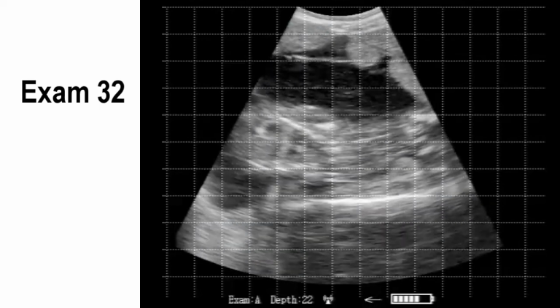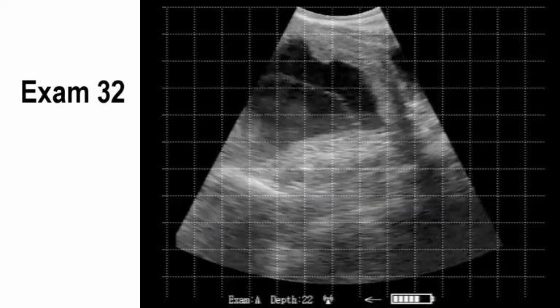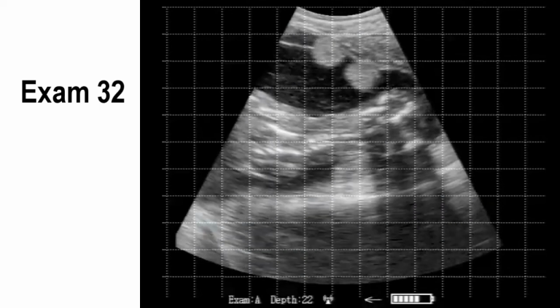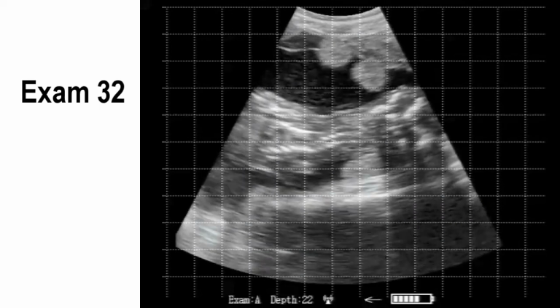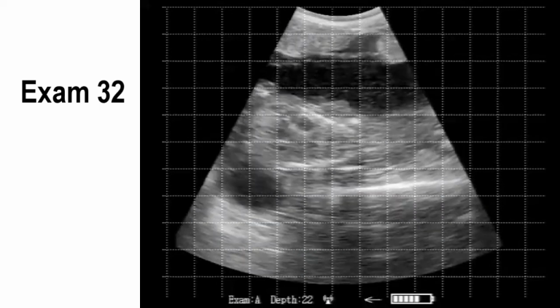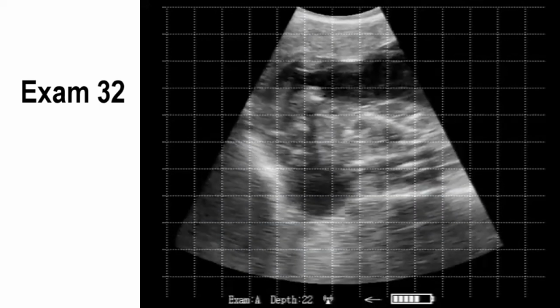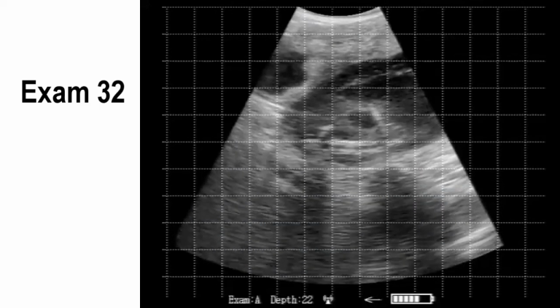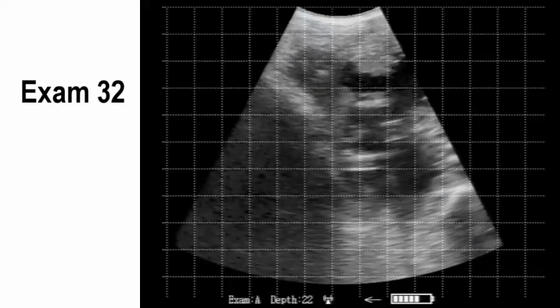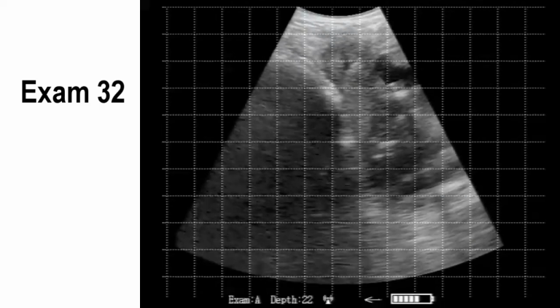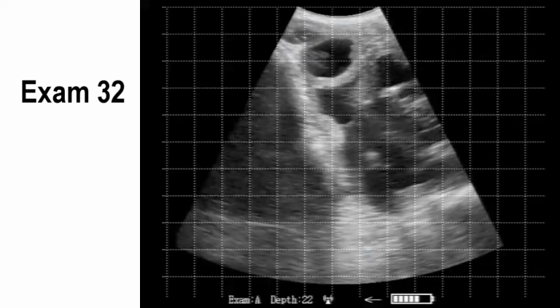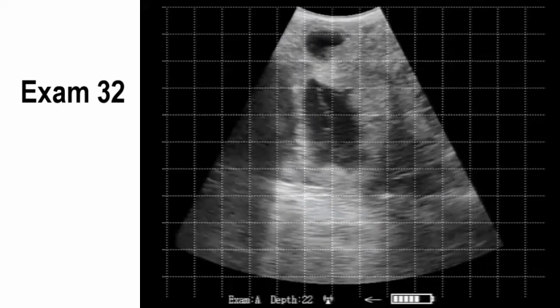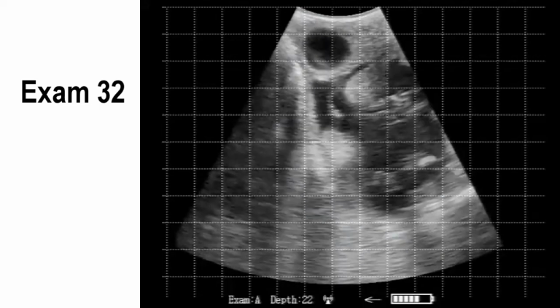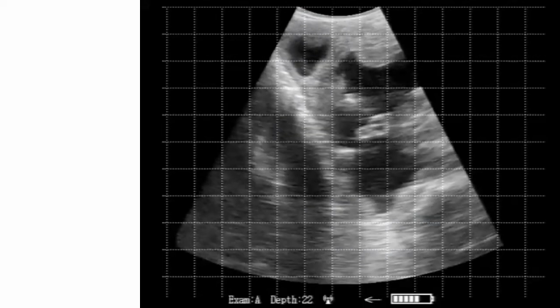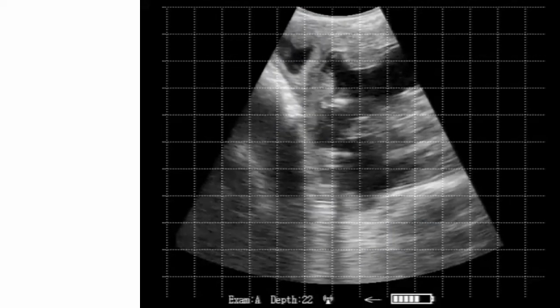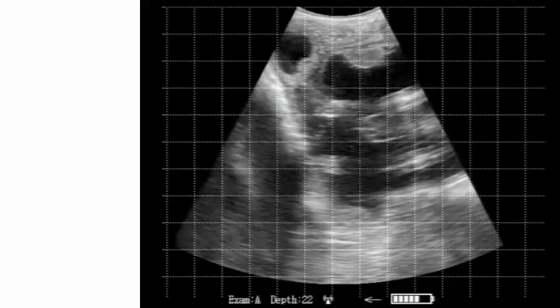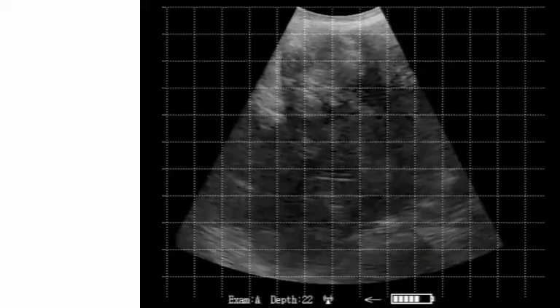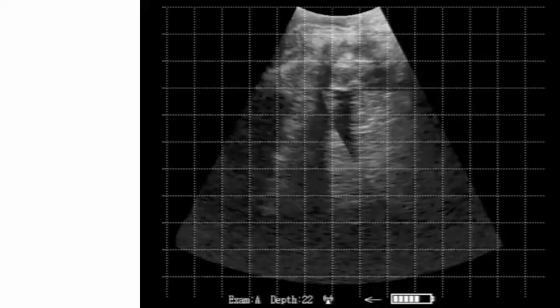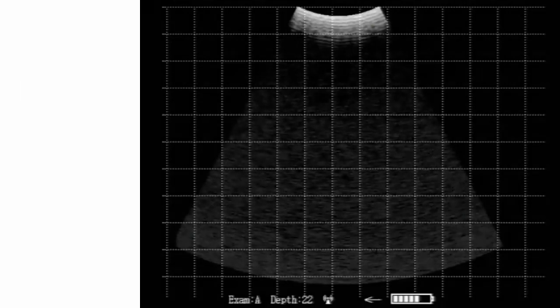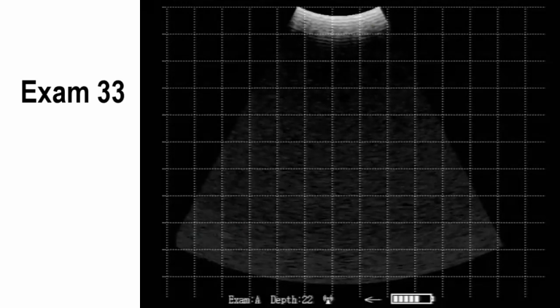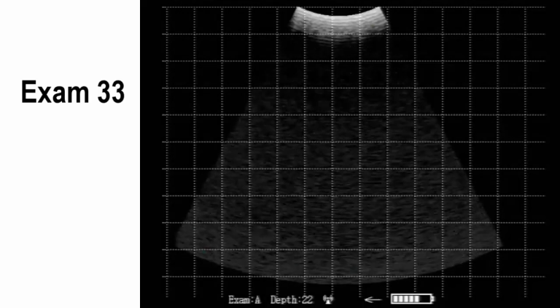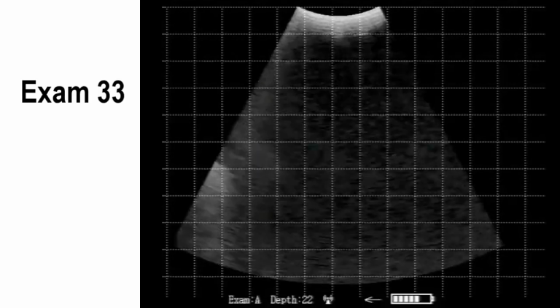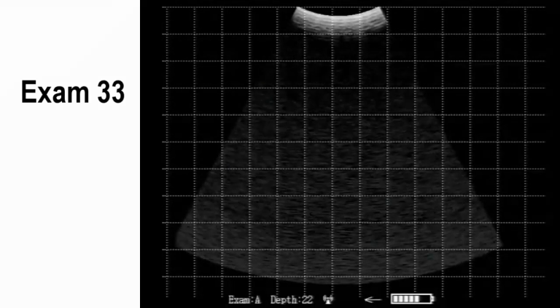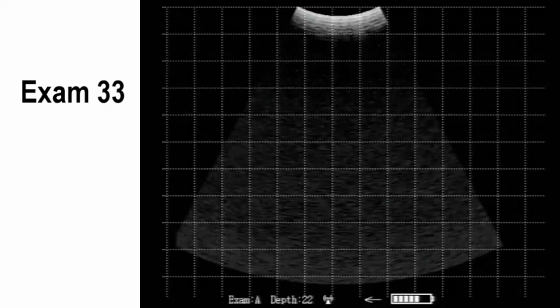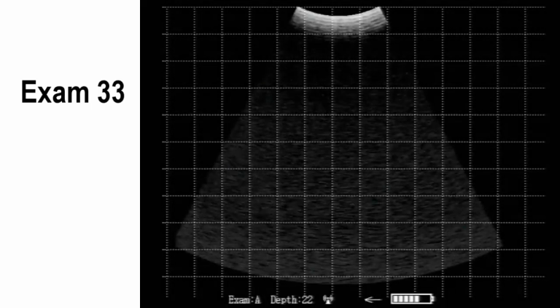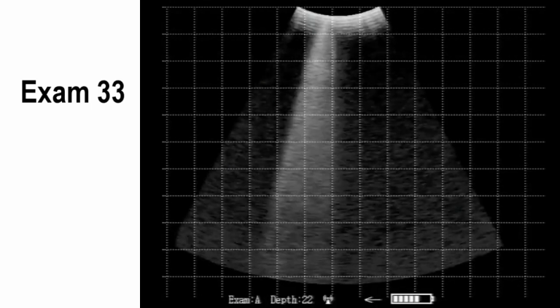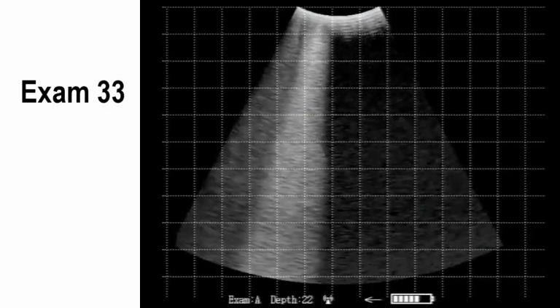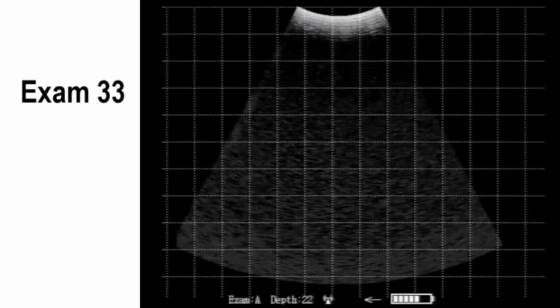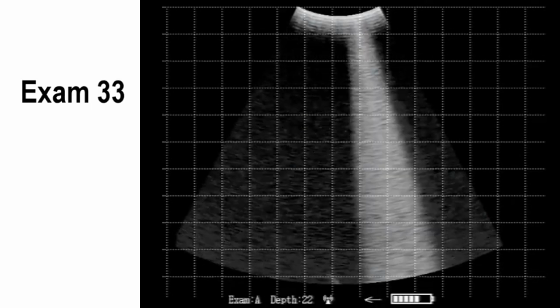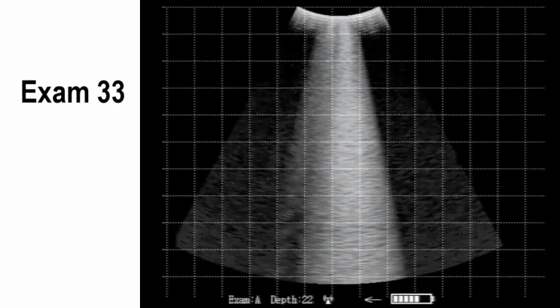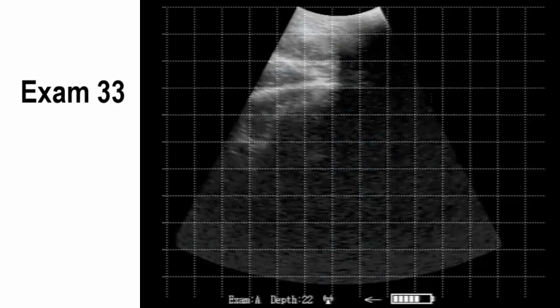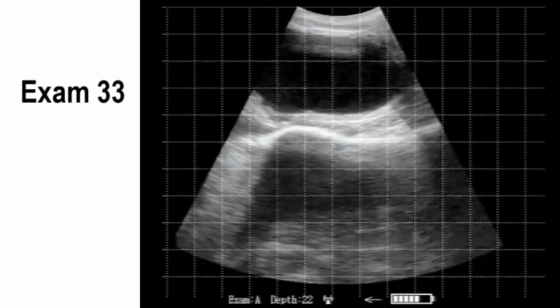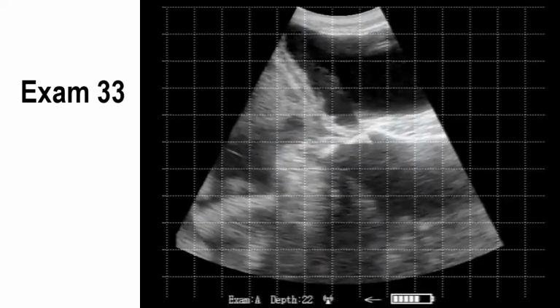Some of these images aren't as crisp as we'd like. There's a little more fiber in the cow's diet than you'd get off green grass in the summer, but that said the images are still quite good and quite diagnostic.